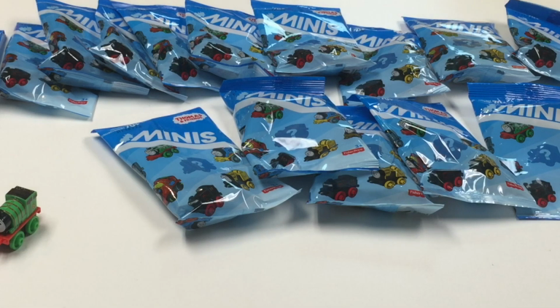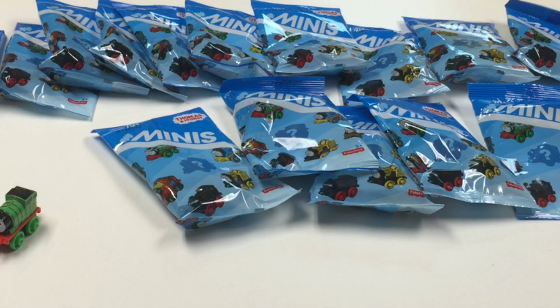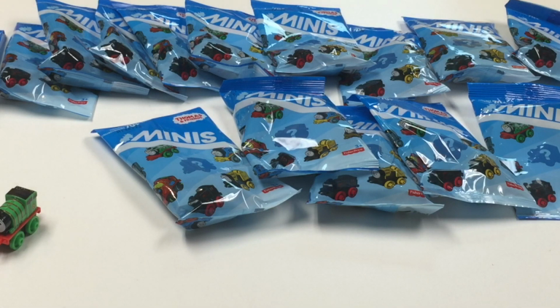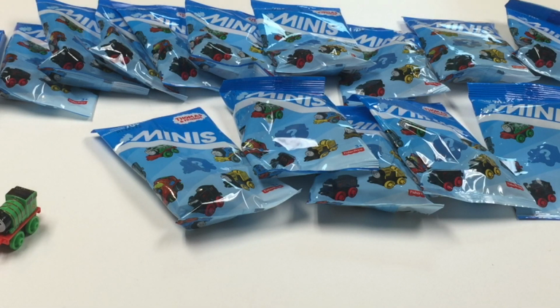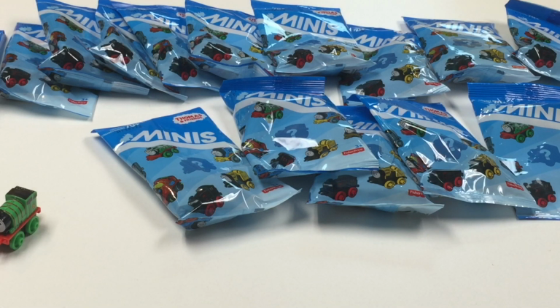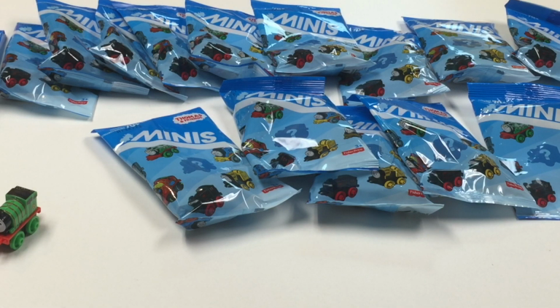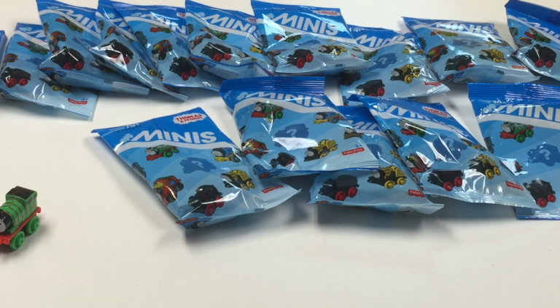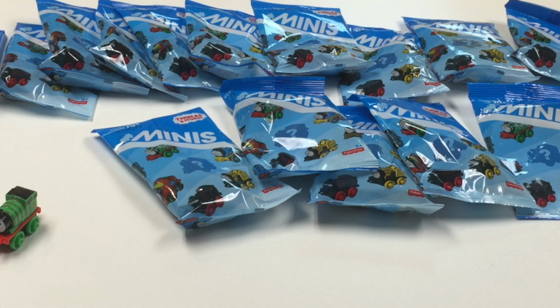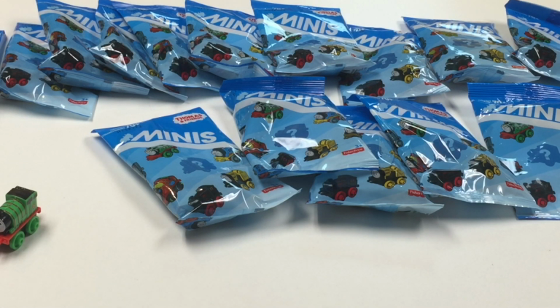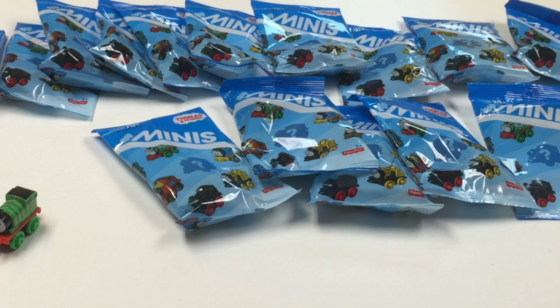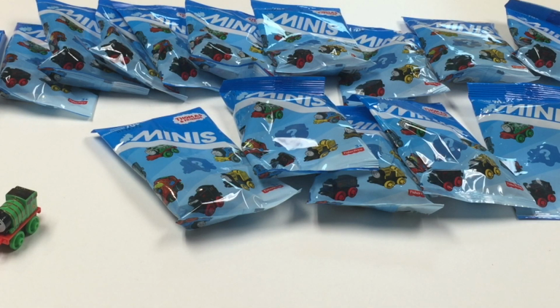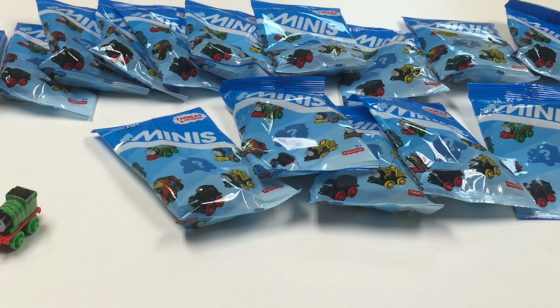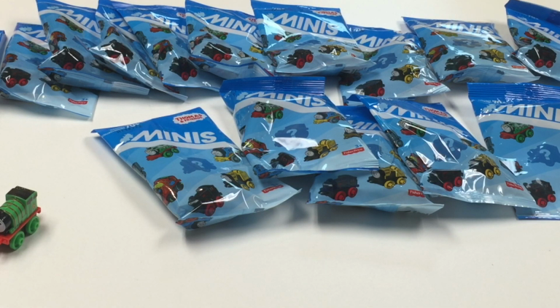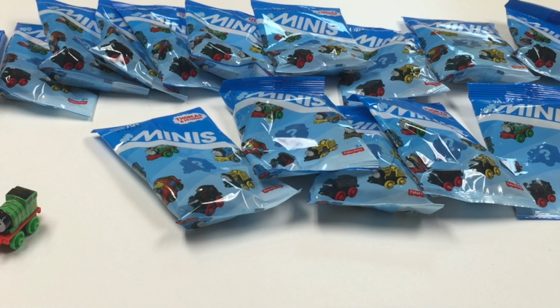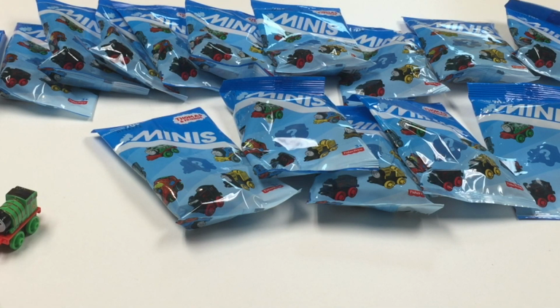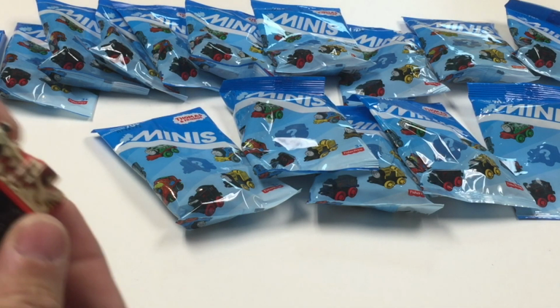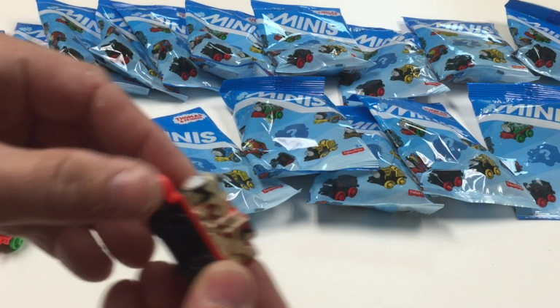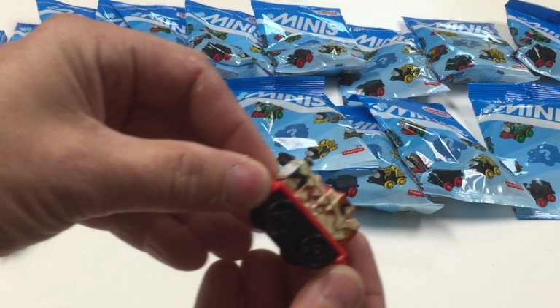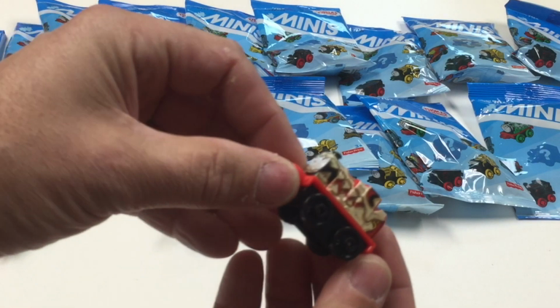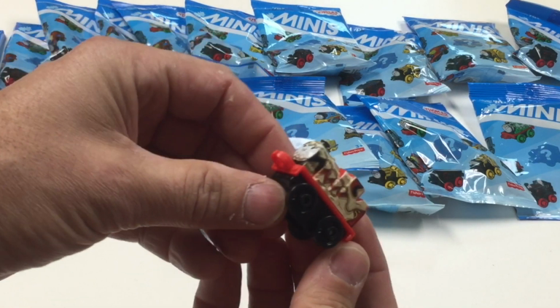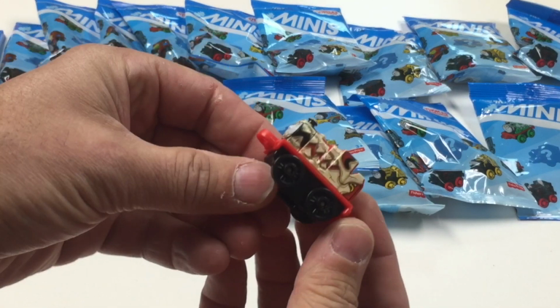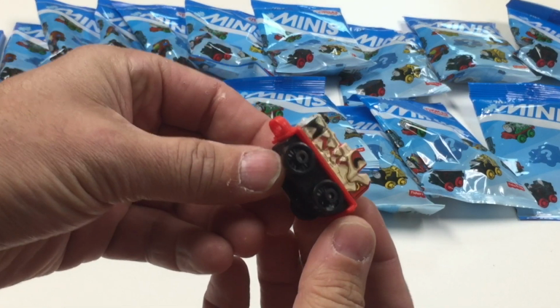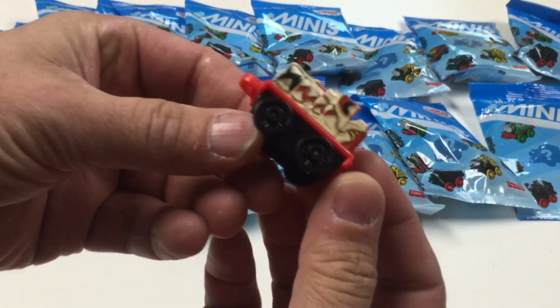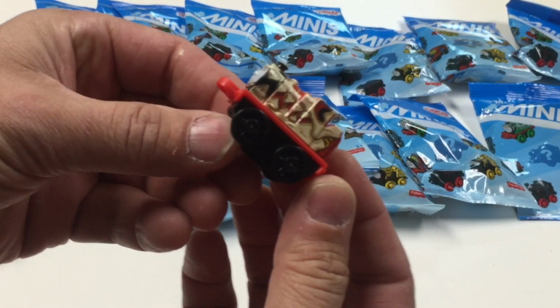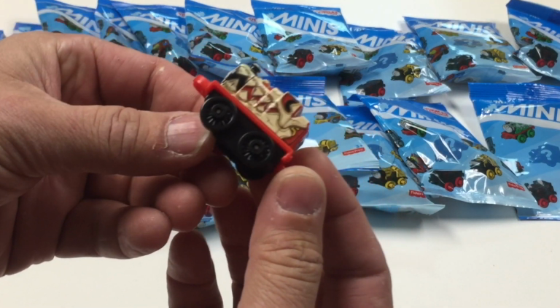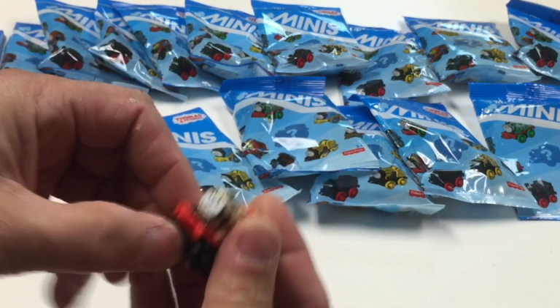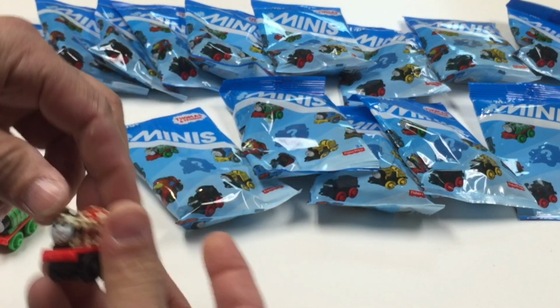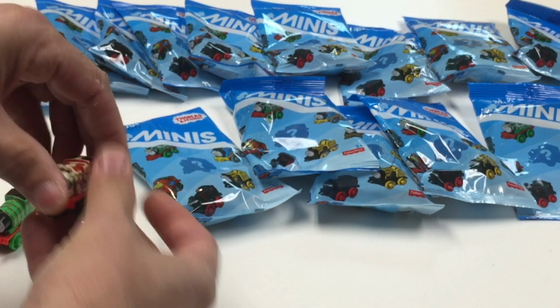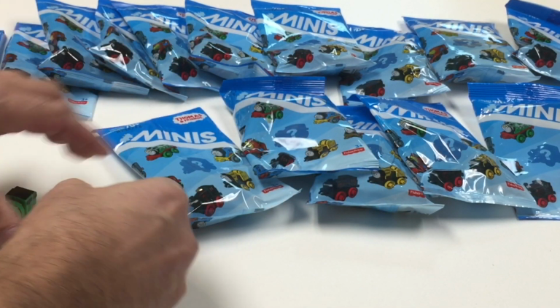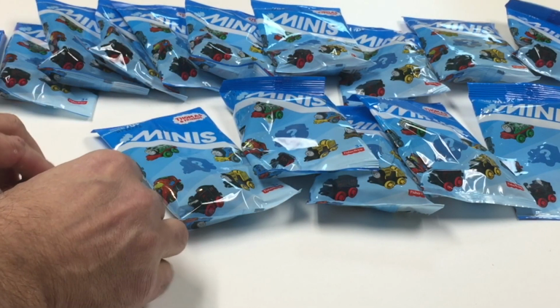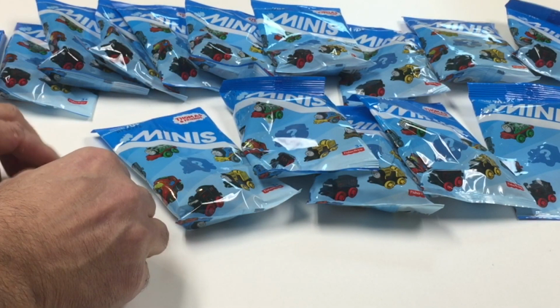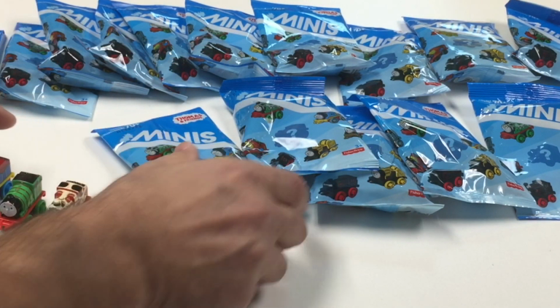Here's number 21. Have y'all been finding these? It's one of the Dino ones — is that James? Yeah, number 5 is James. So that's number 21.